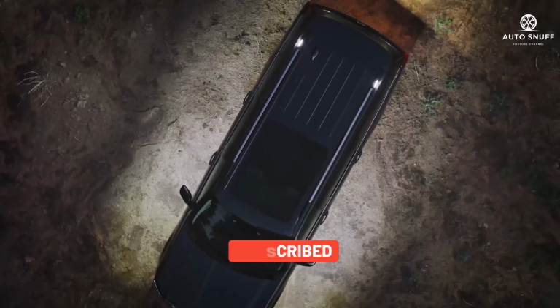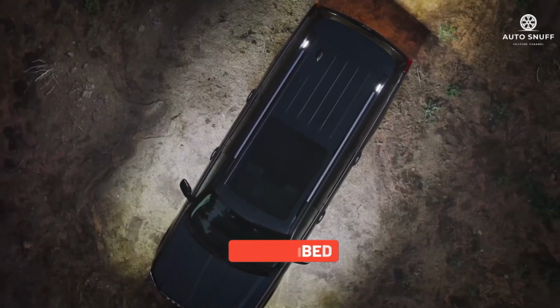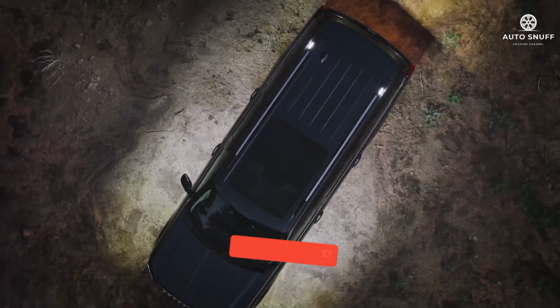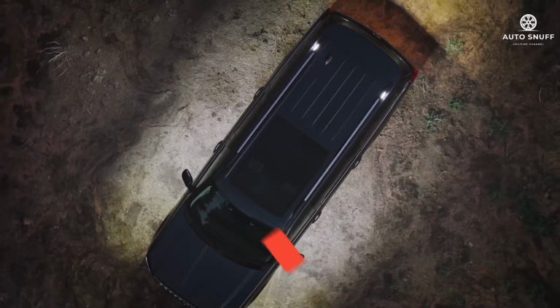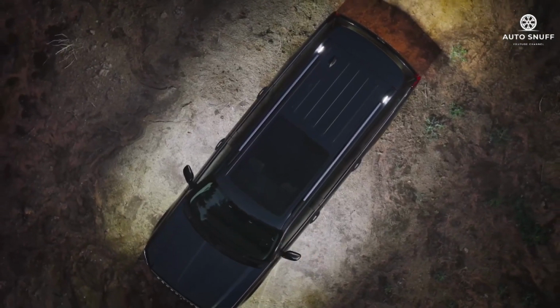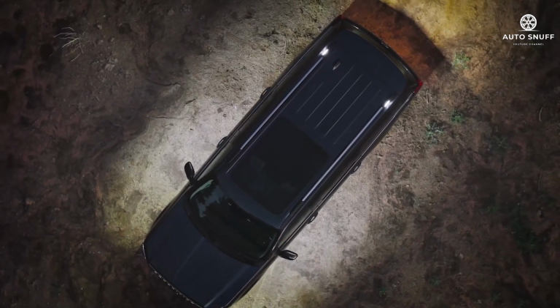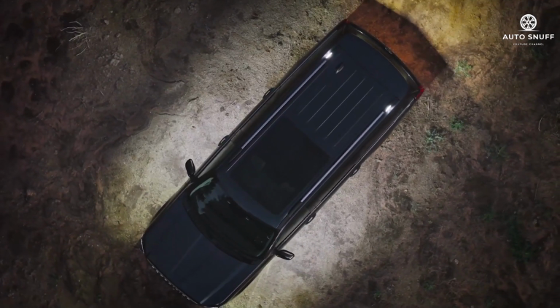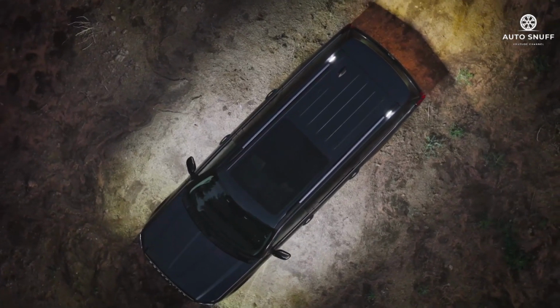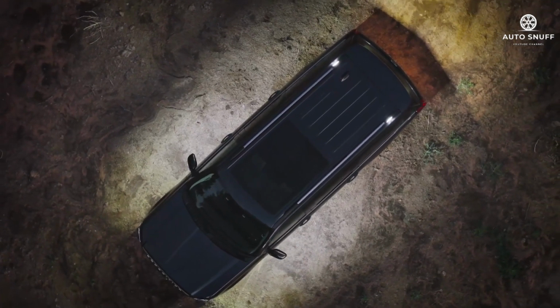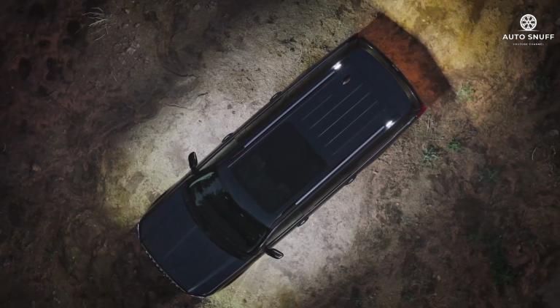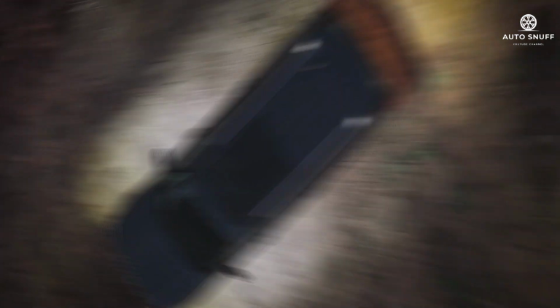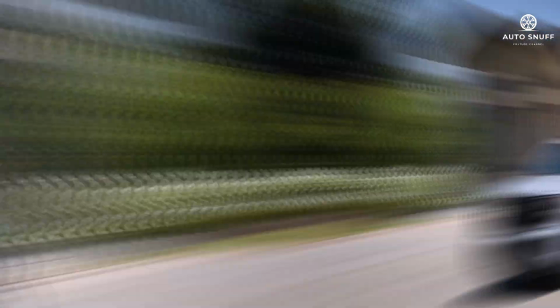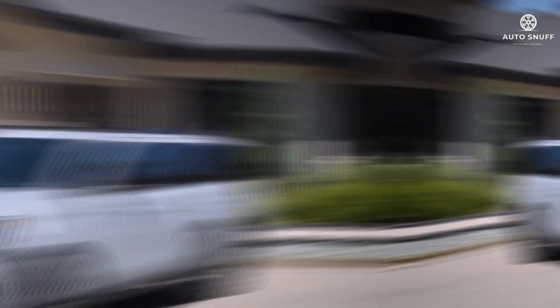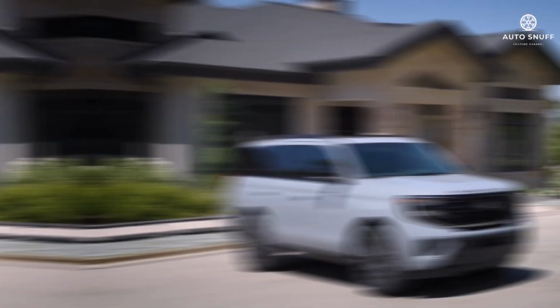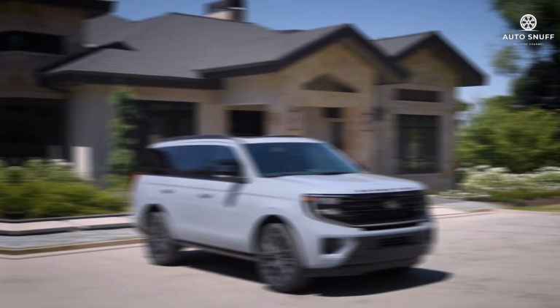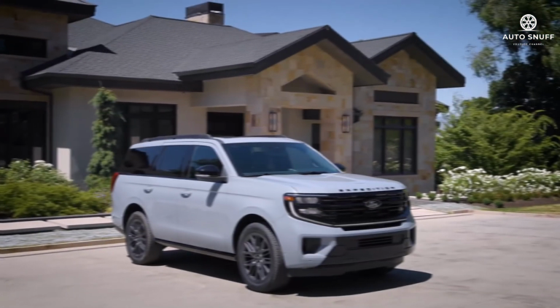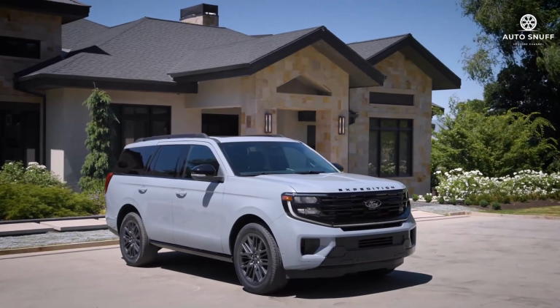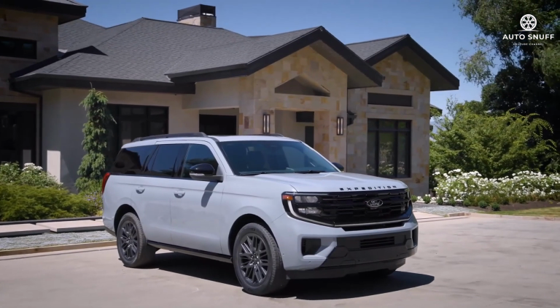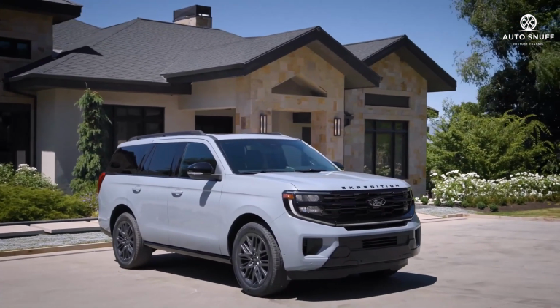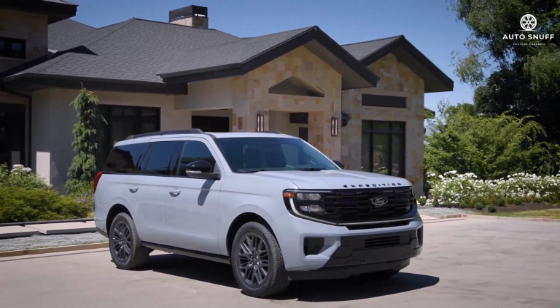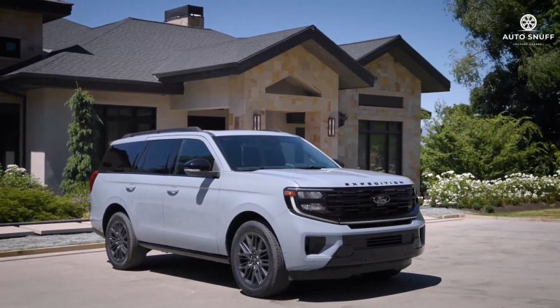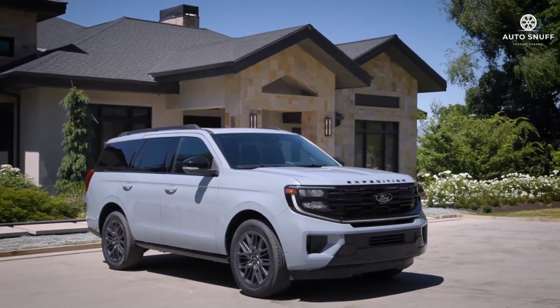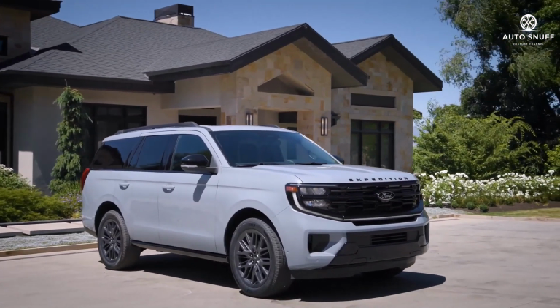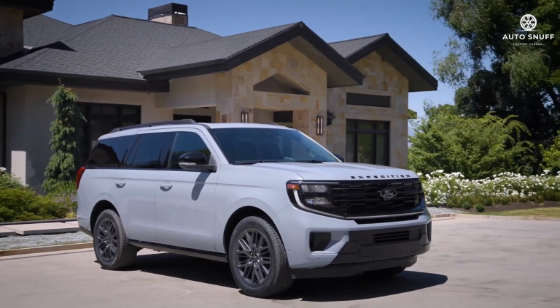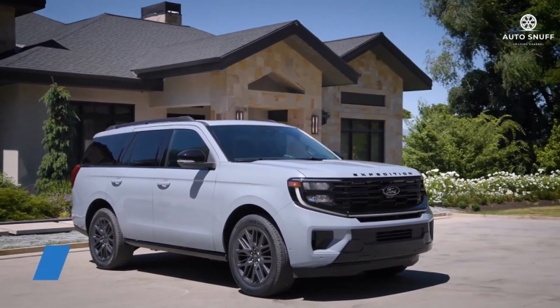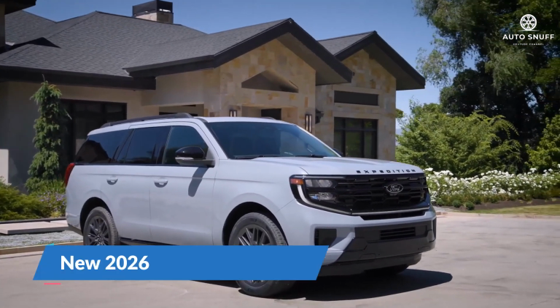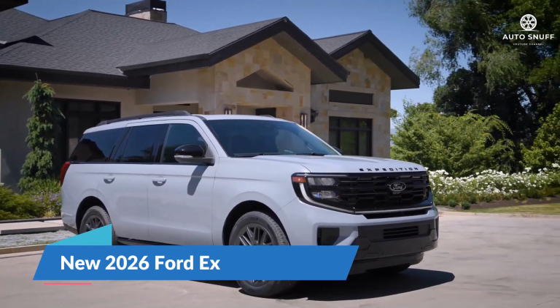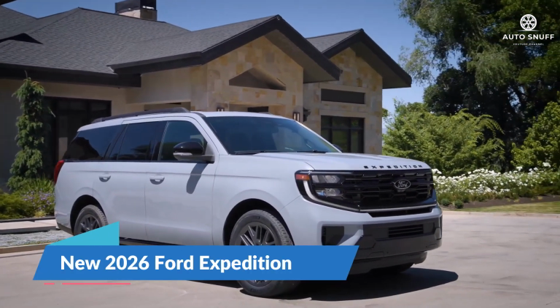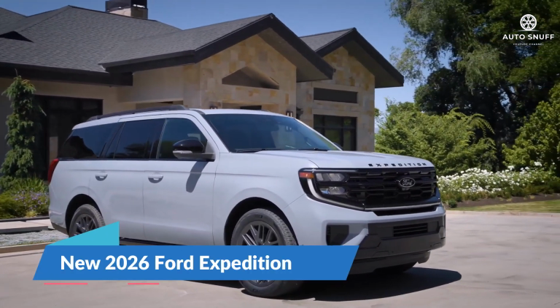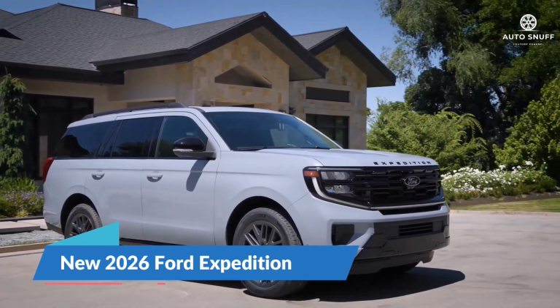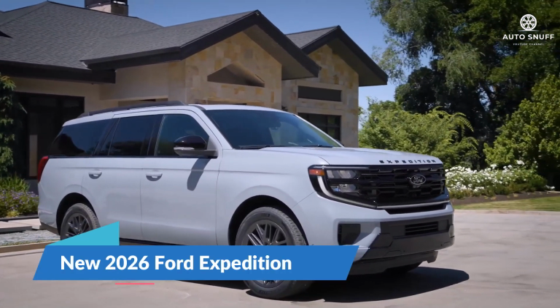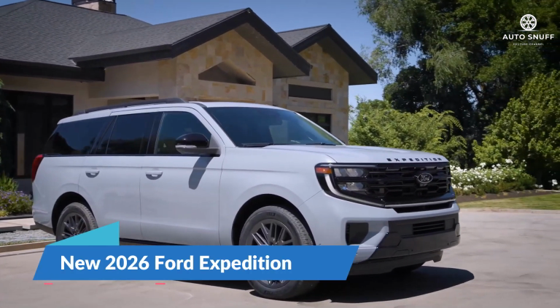Welcome back to the AutoSnuff channel. Today we delve into the essence of automotive excellence with the new 2026 Ford Expedition.